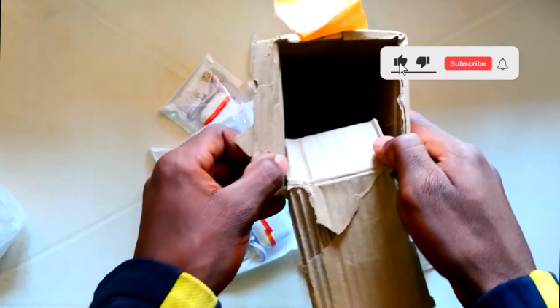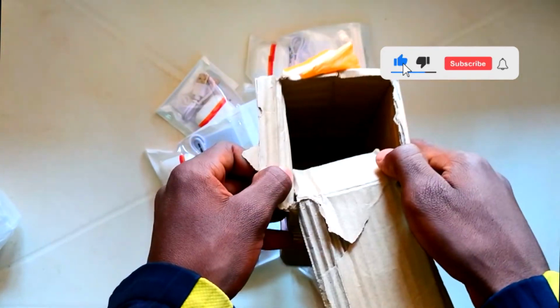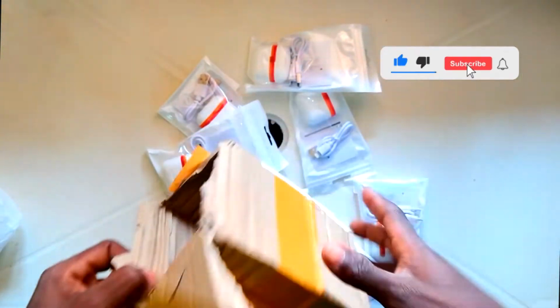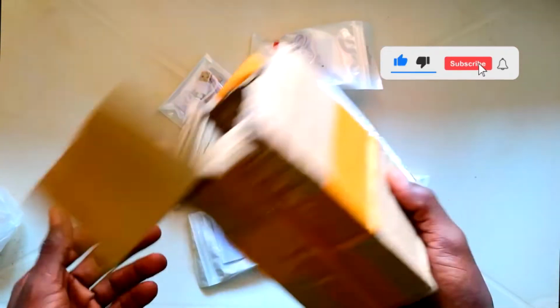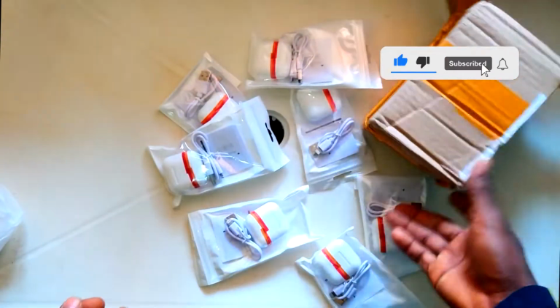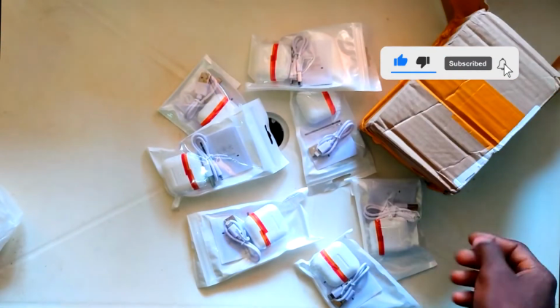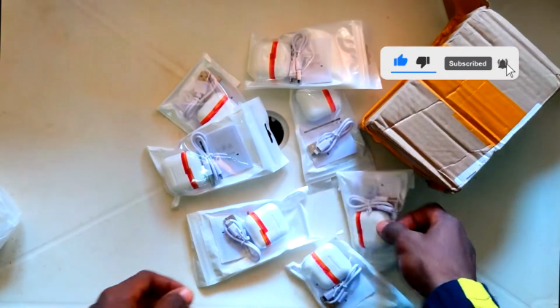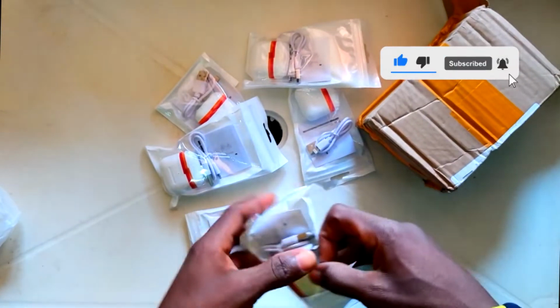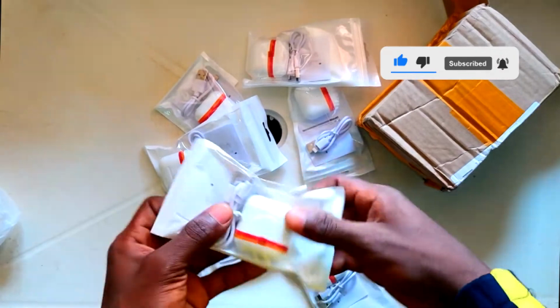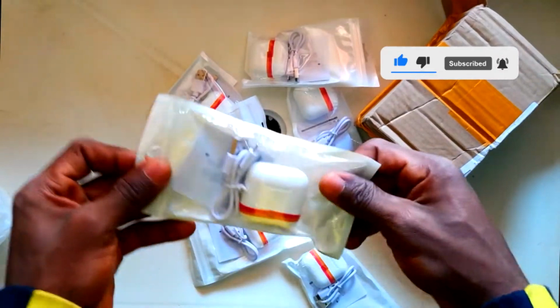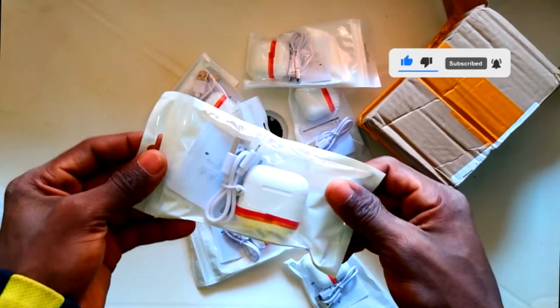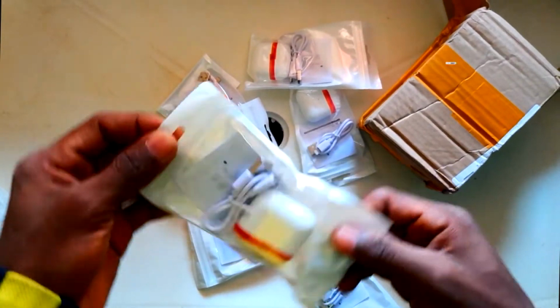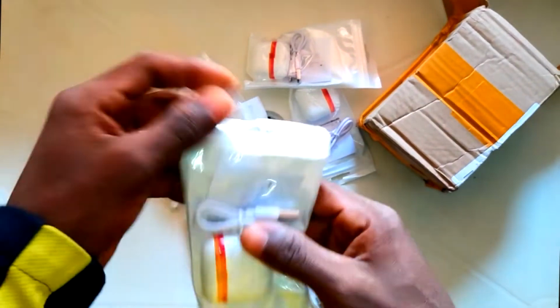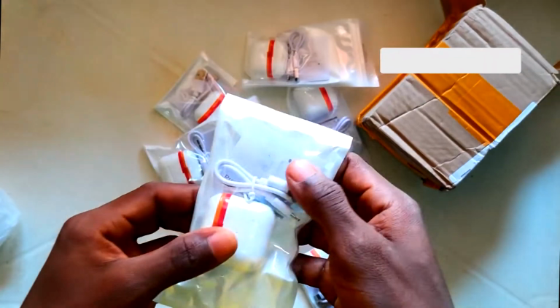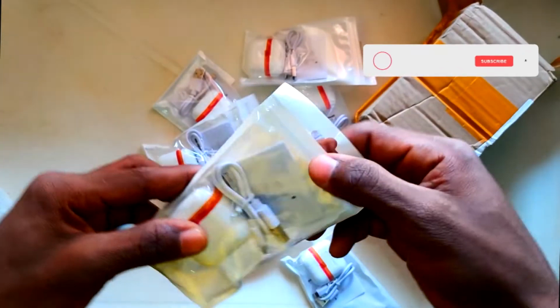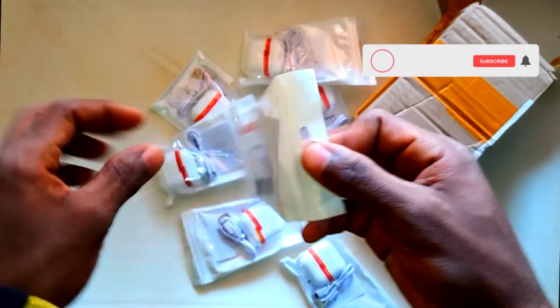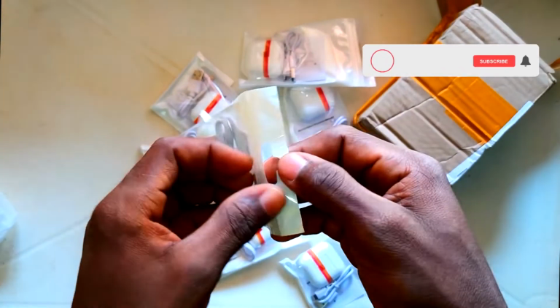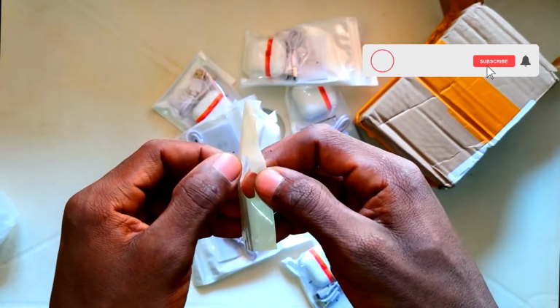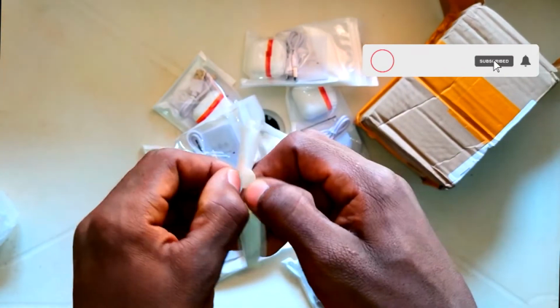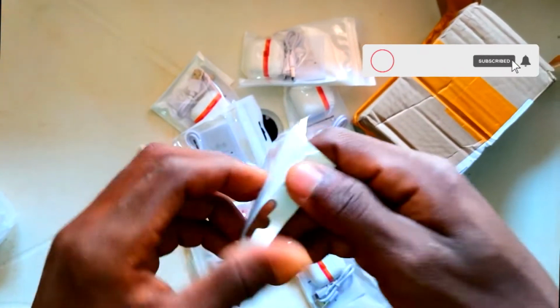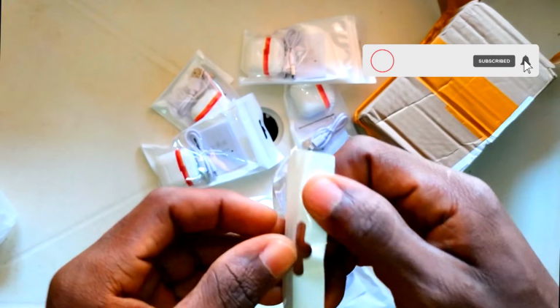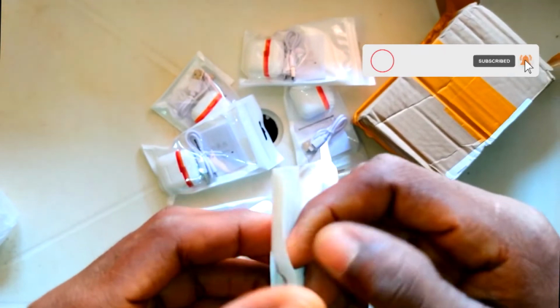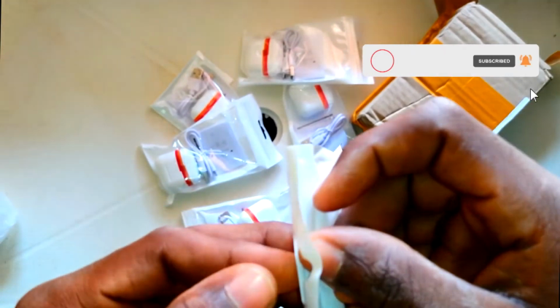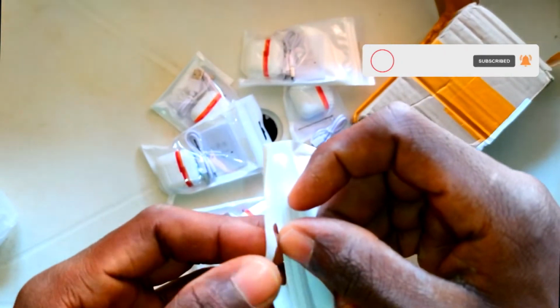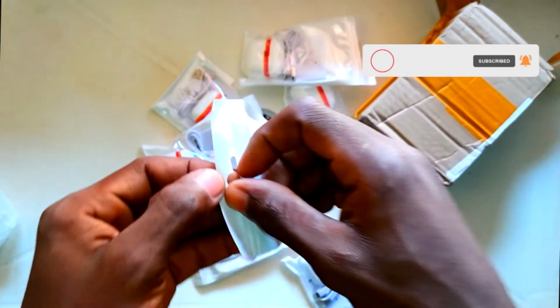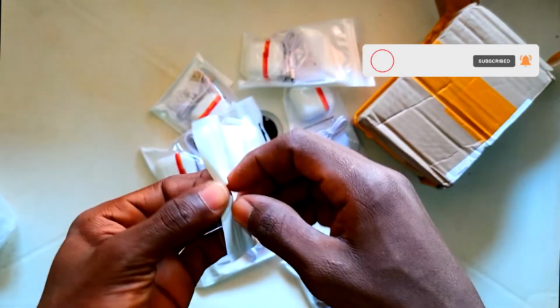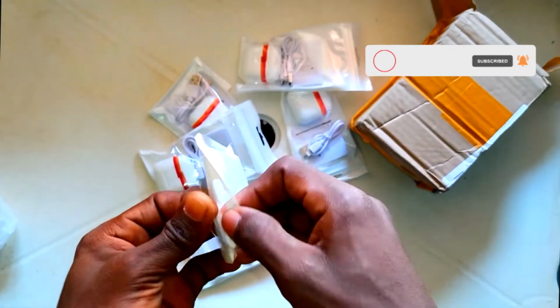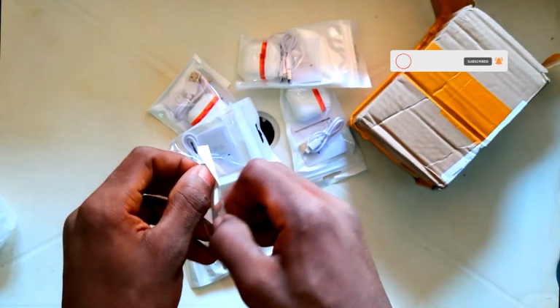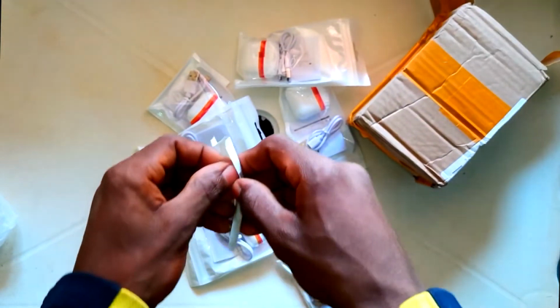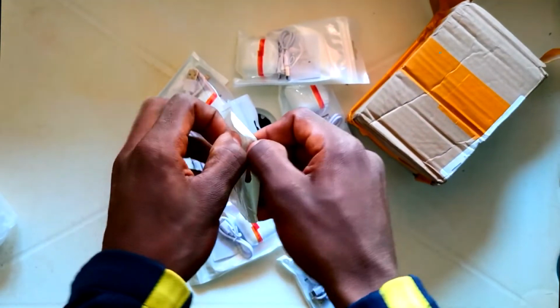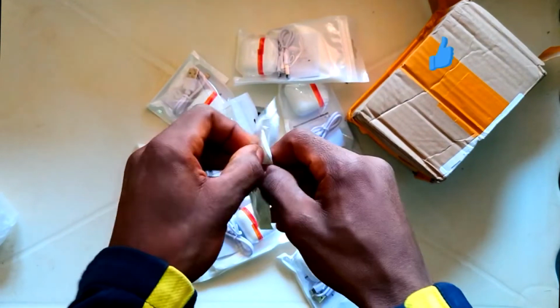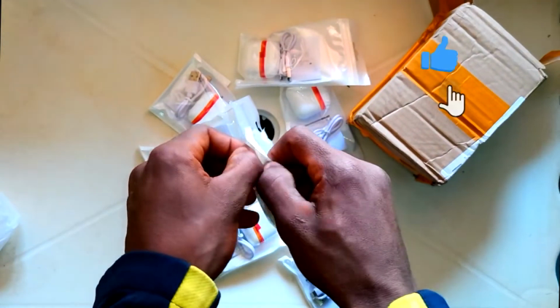So looking at the empty box — that's all on the outside. I'm going to go ahead and open this one and show you how it is from the inside.